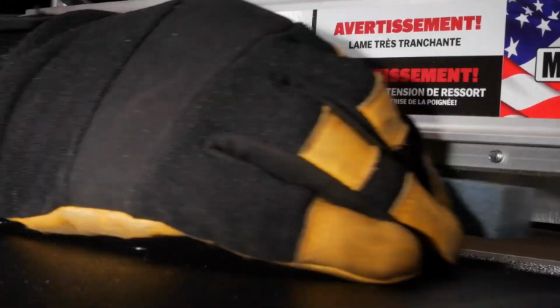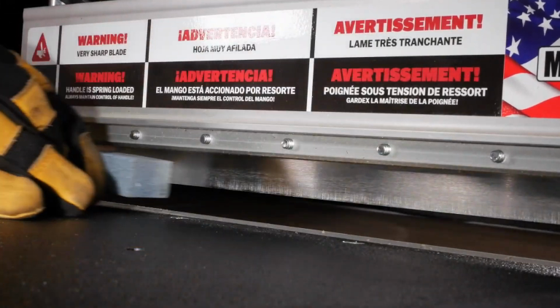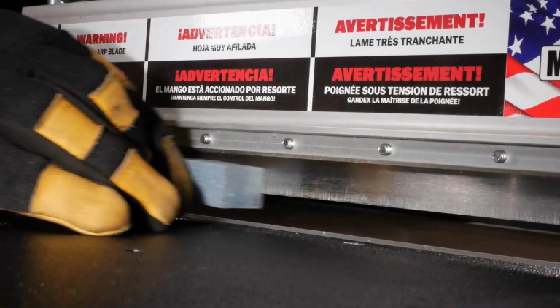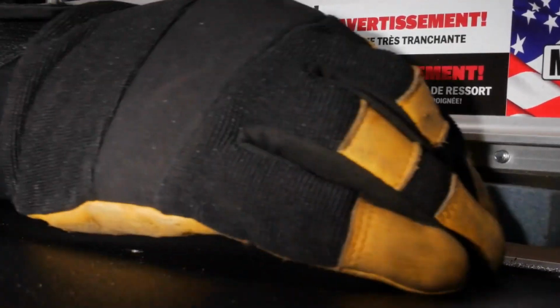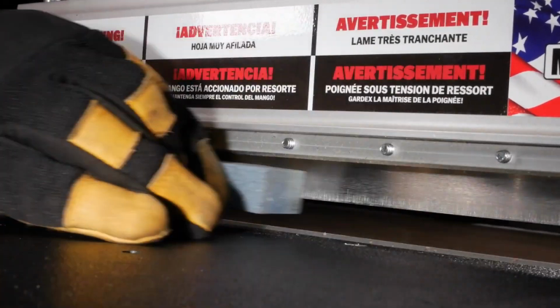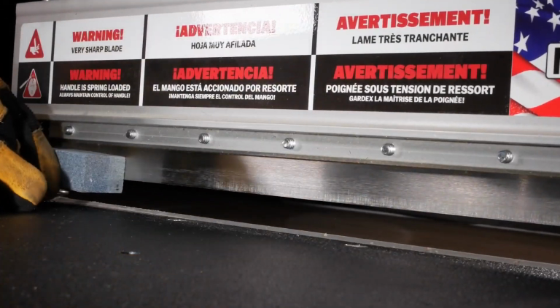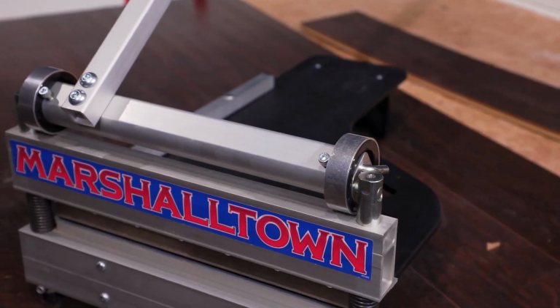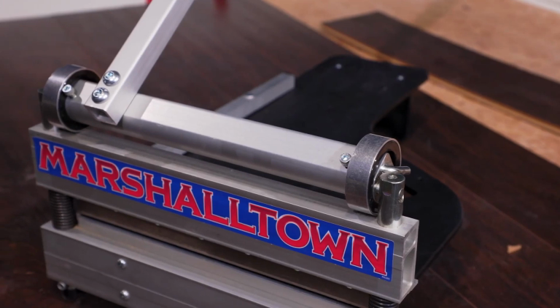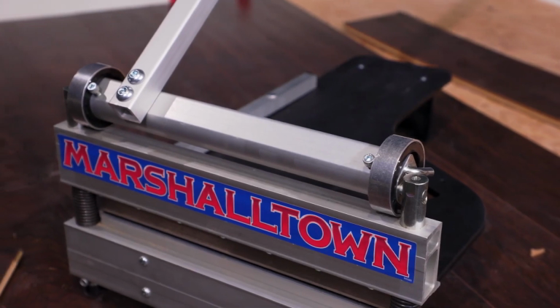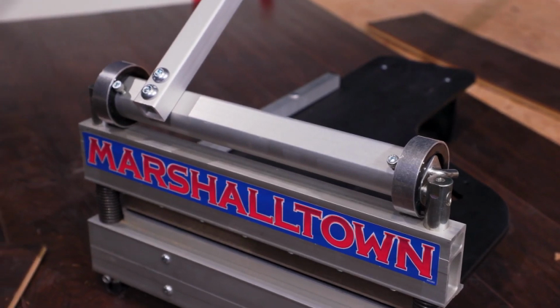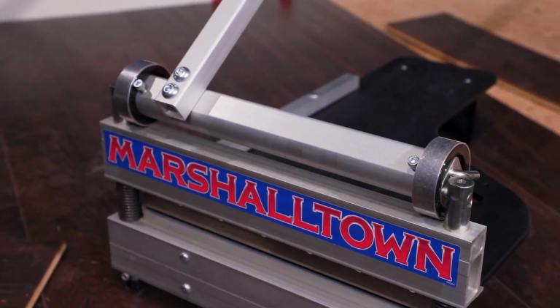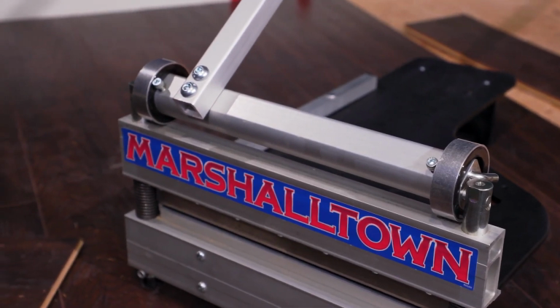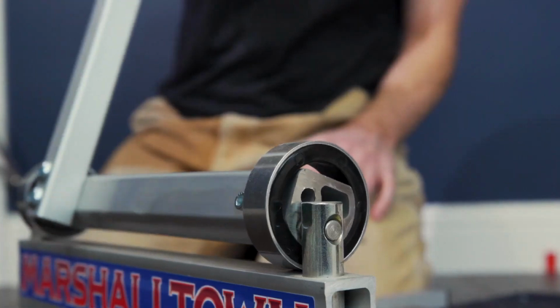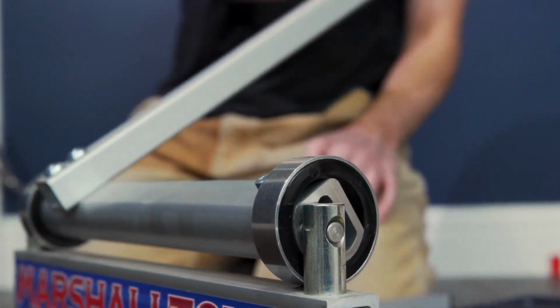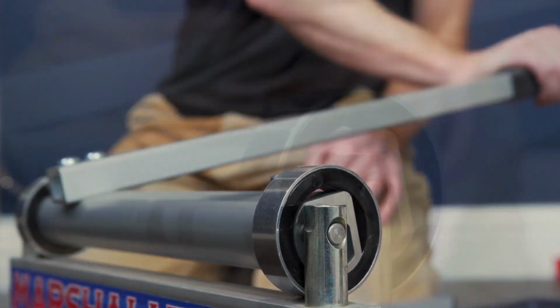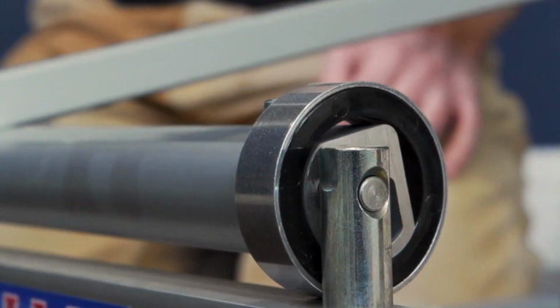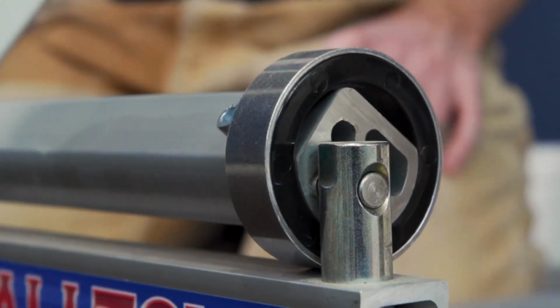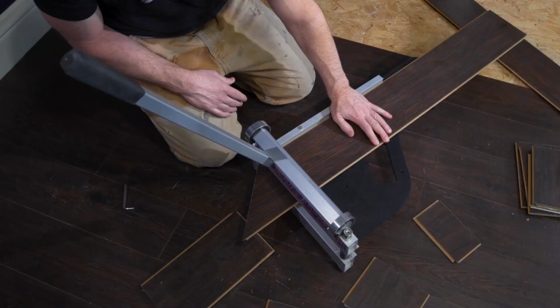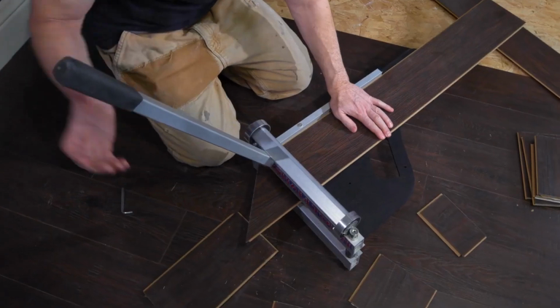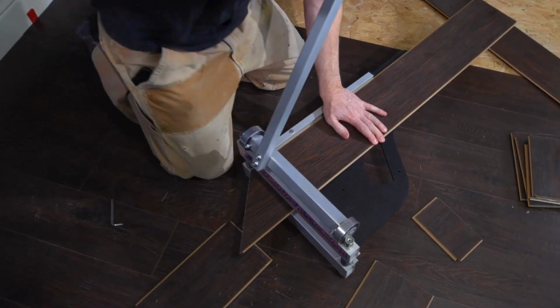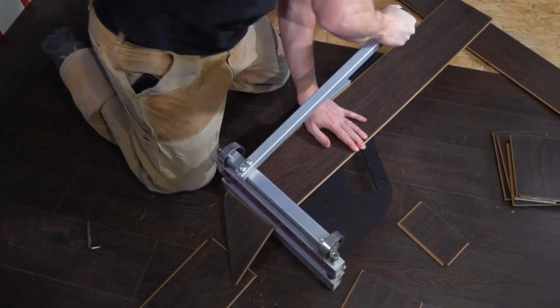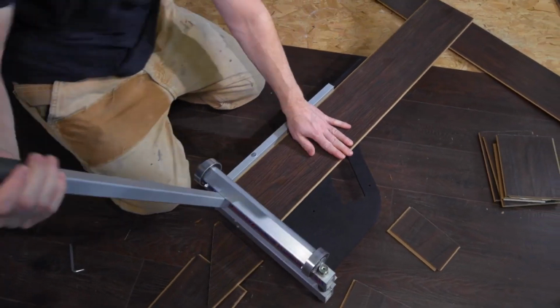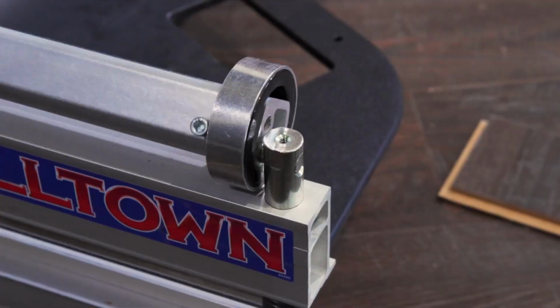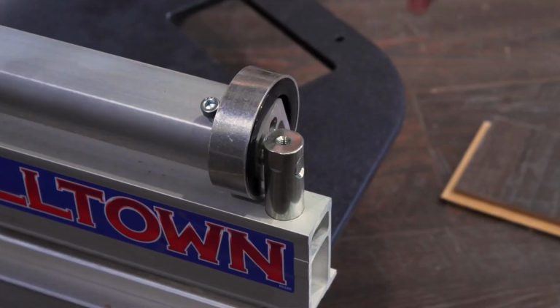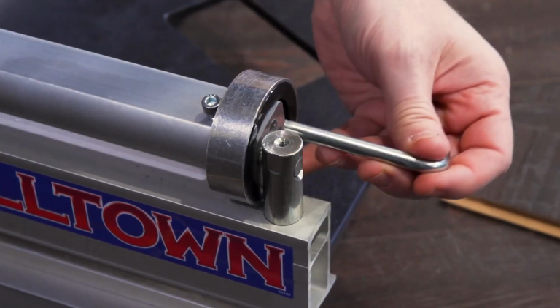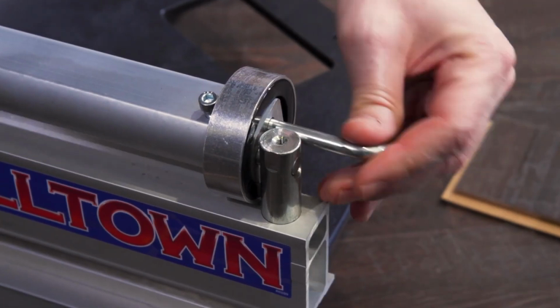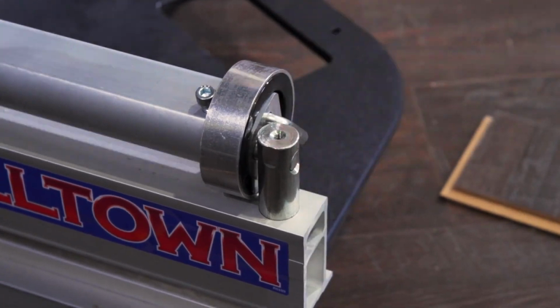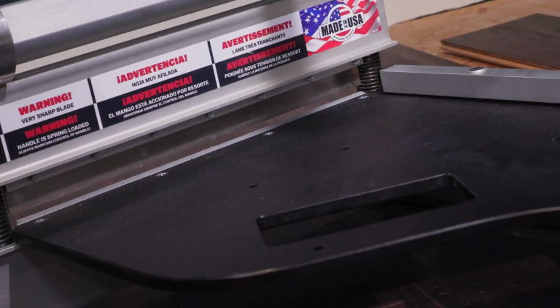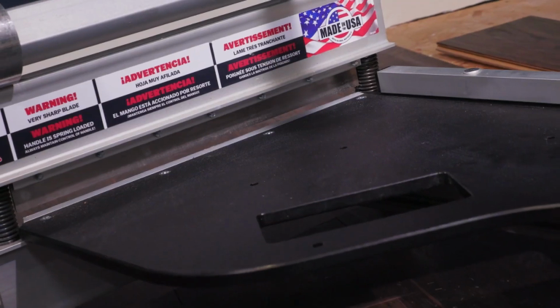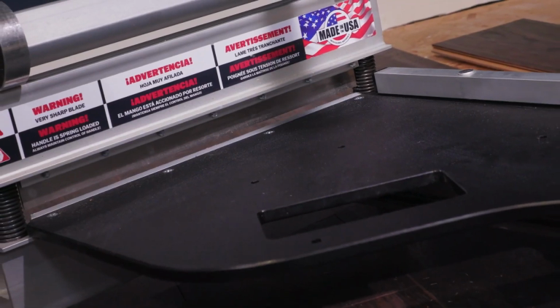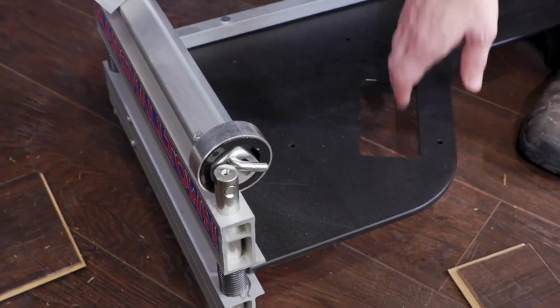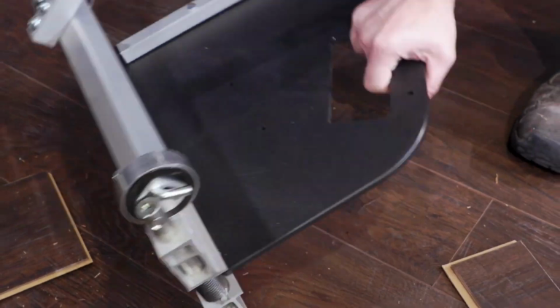Unique features include a movable aluminum fence for precise, repeatable 45-degree cuts, and an integrated handle for easy, single-handed carry.